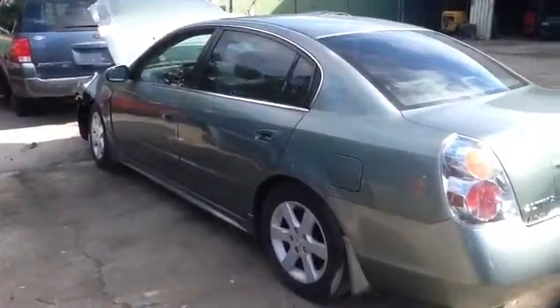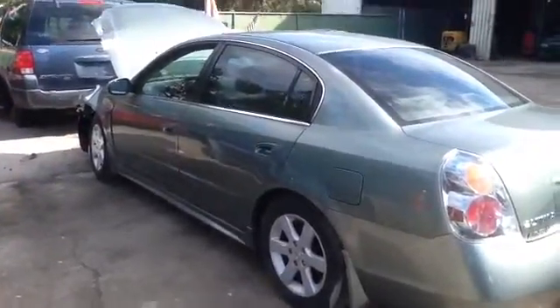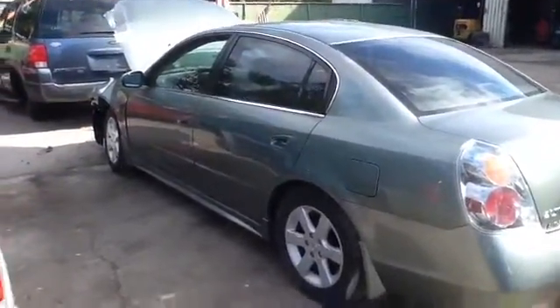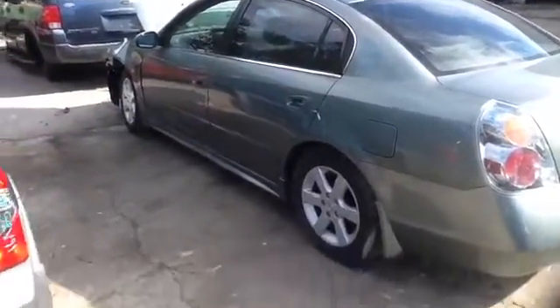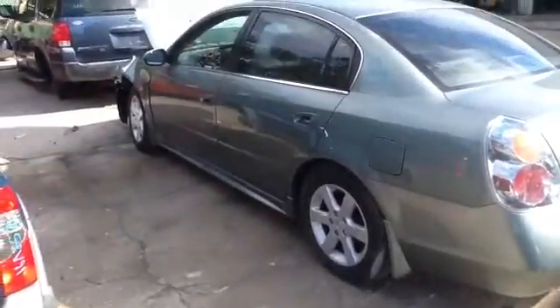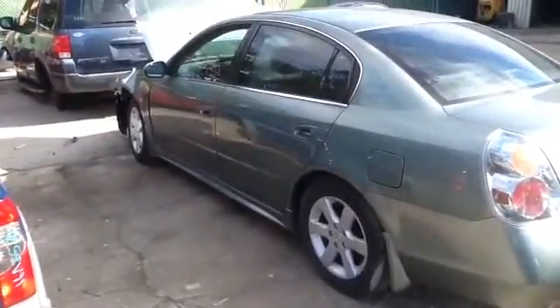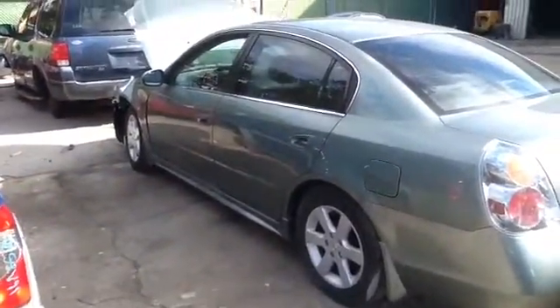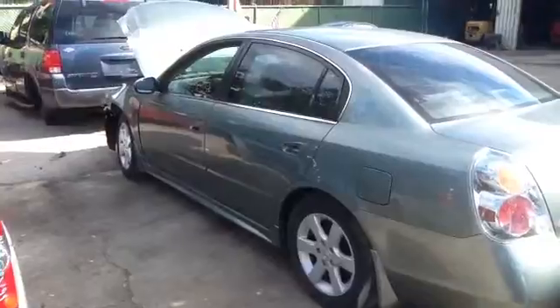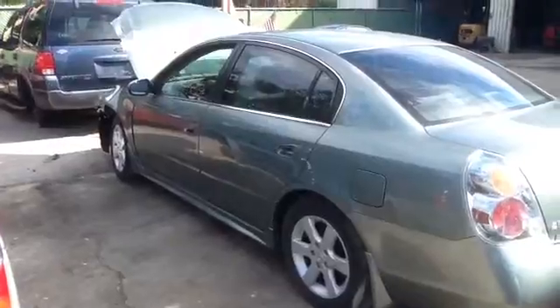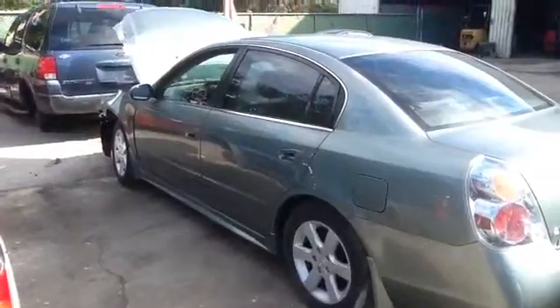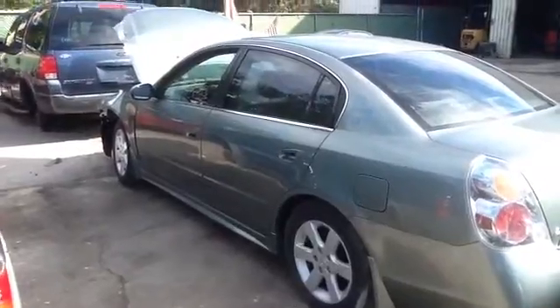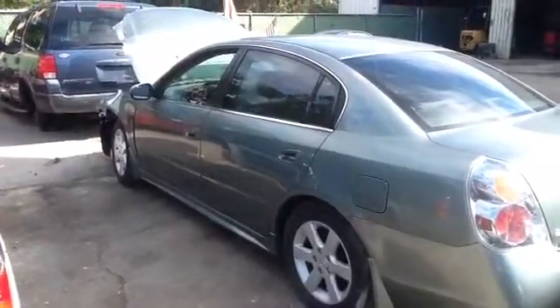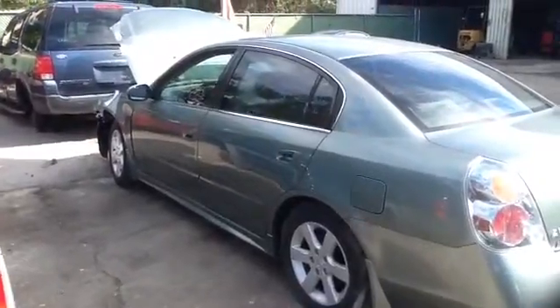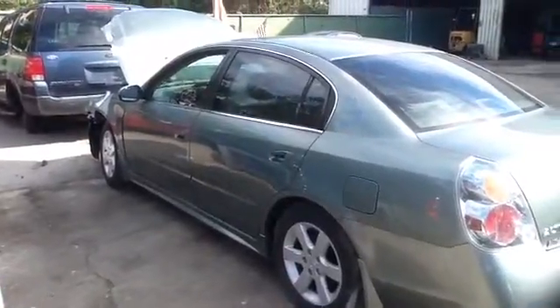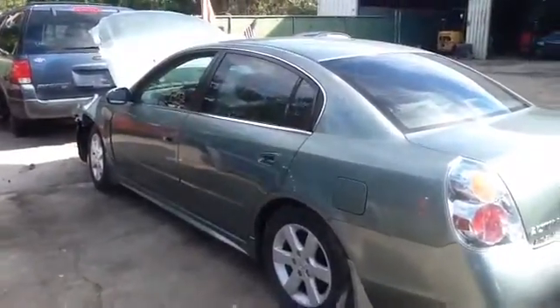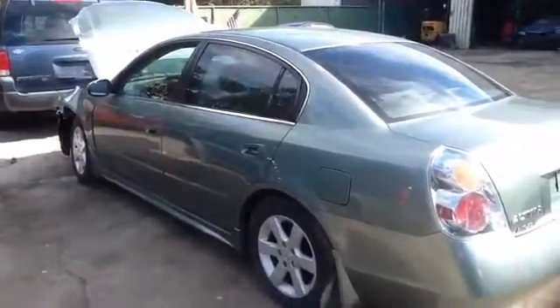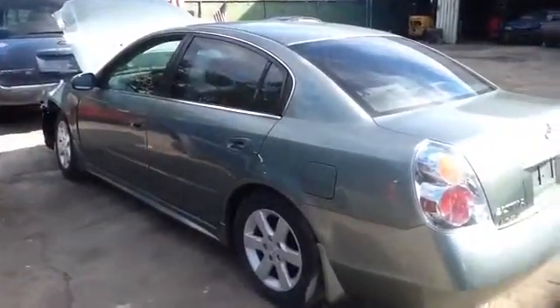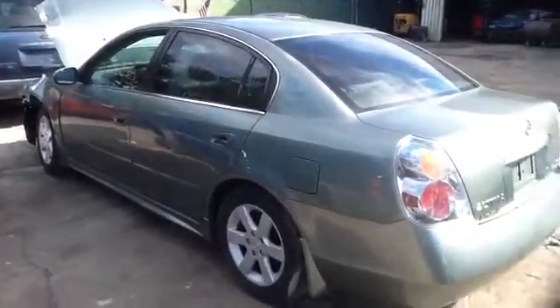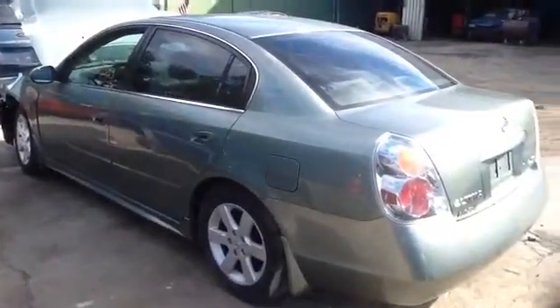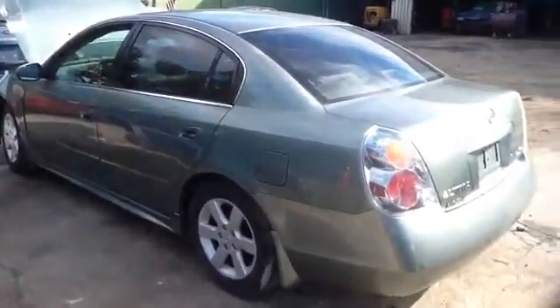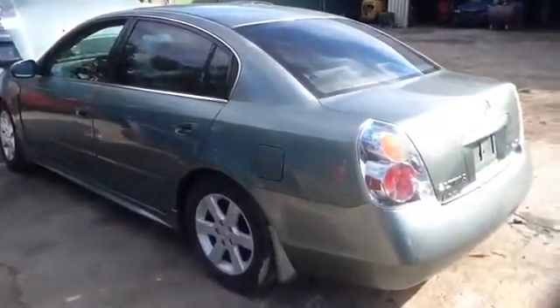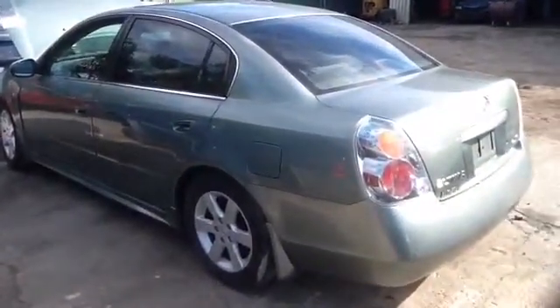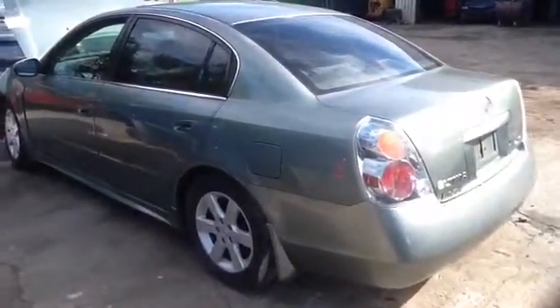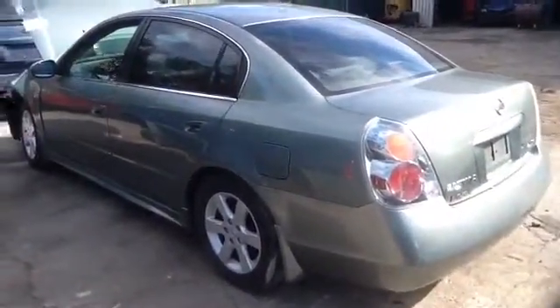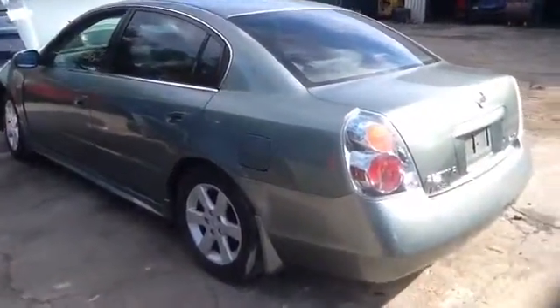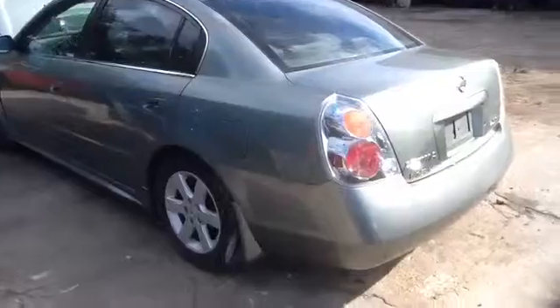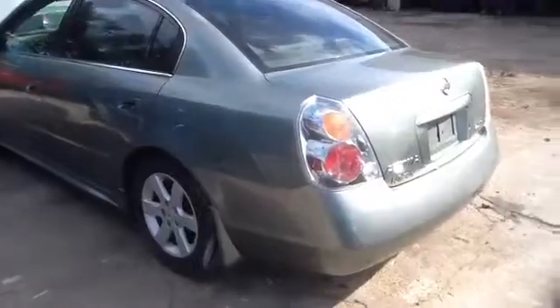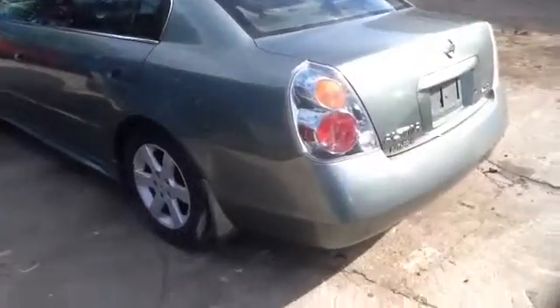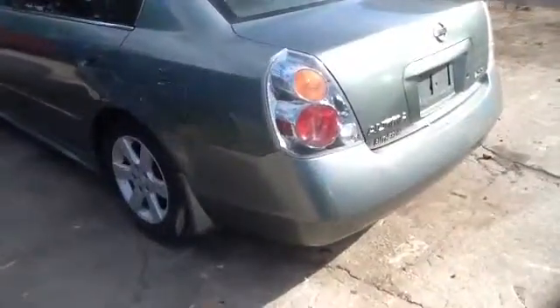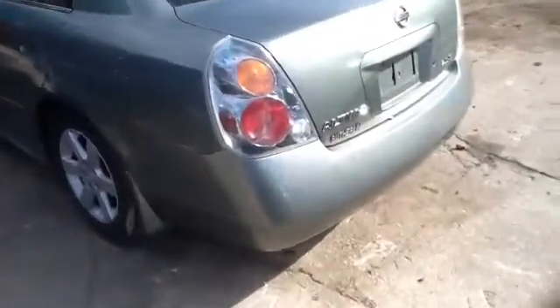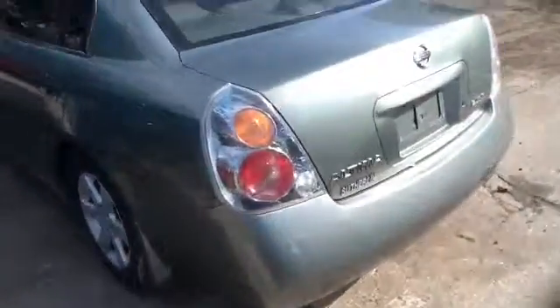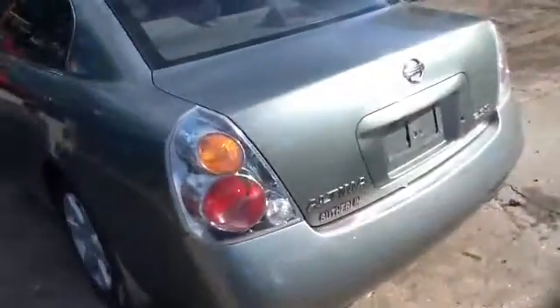As you see on the driver's side, we've got beautiful front and rear doors, all power. Driver's side quarter panel. We've got a beautiful rear clip here.